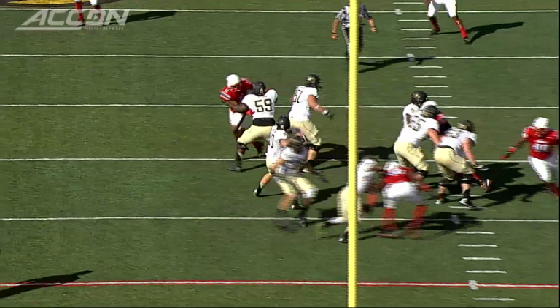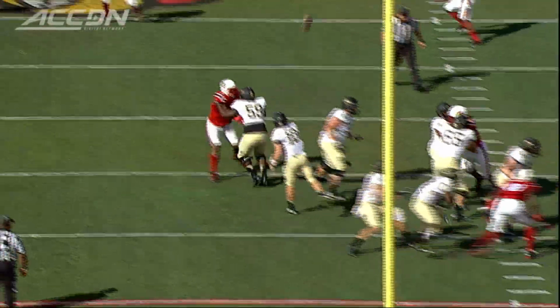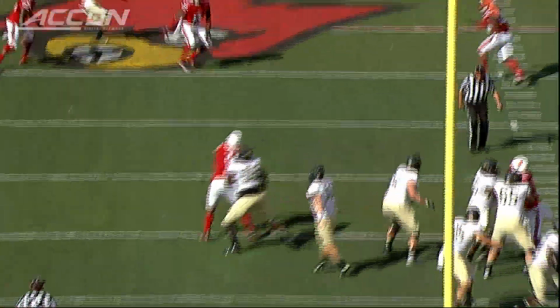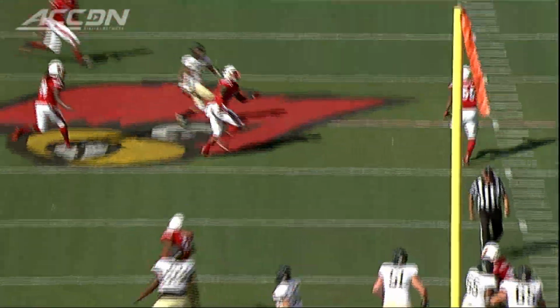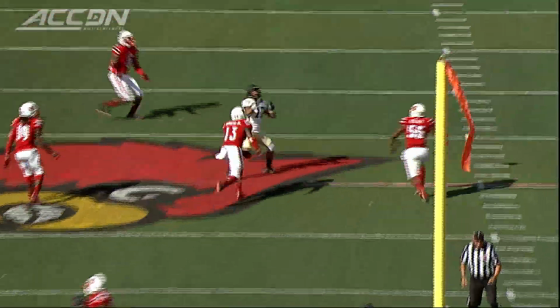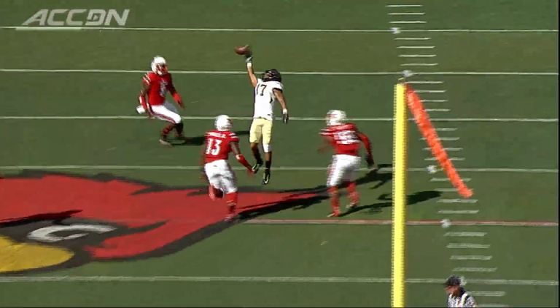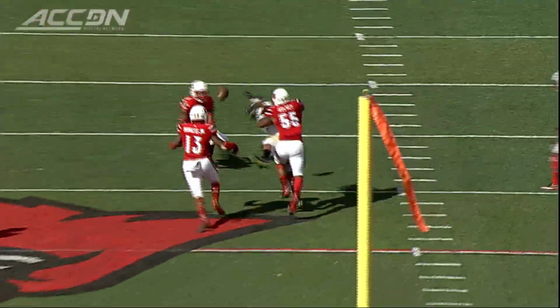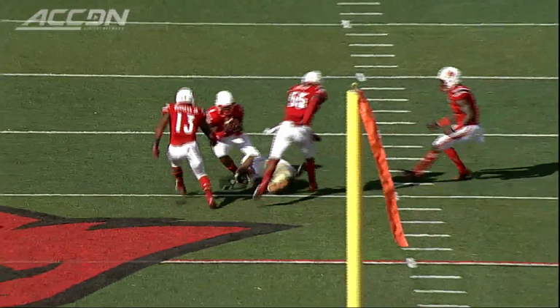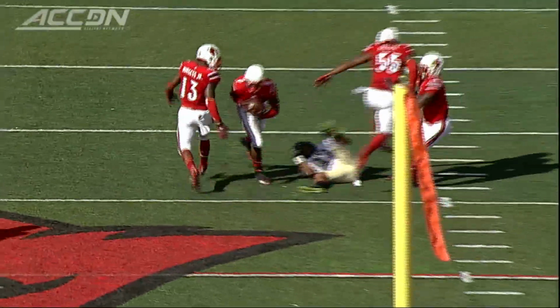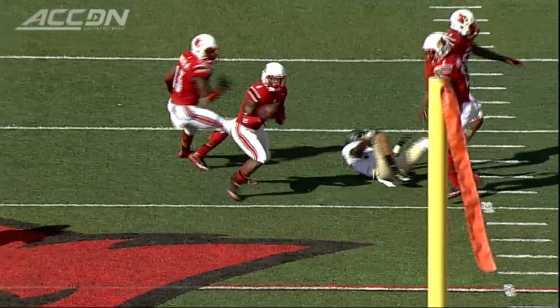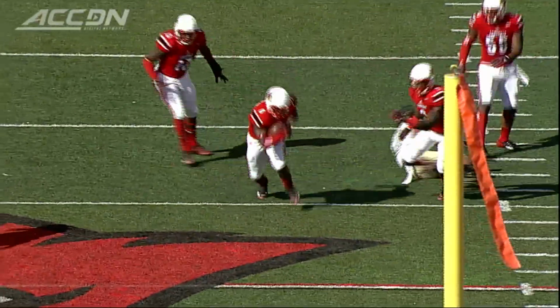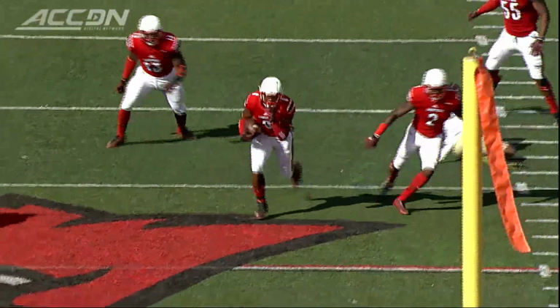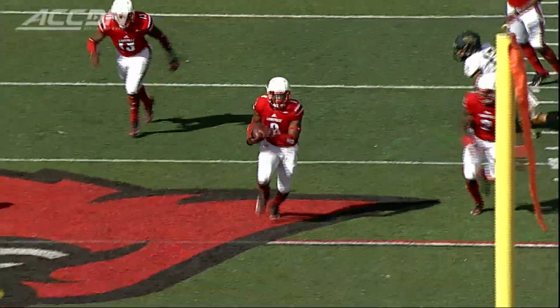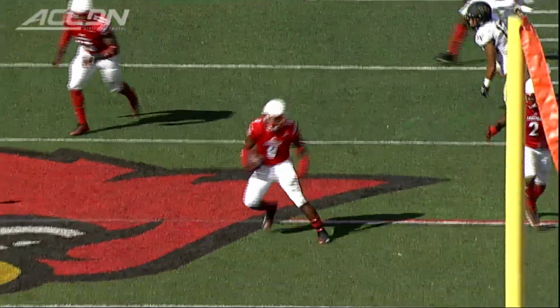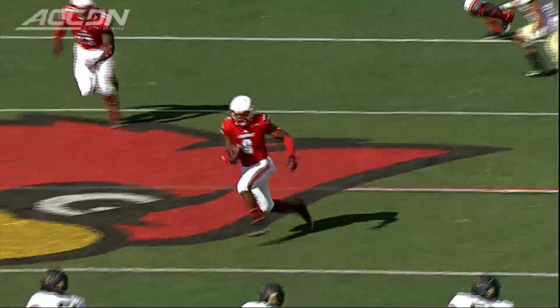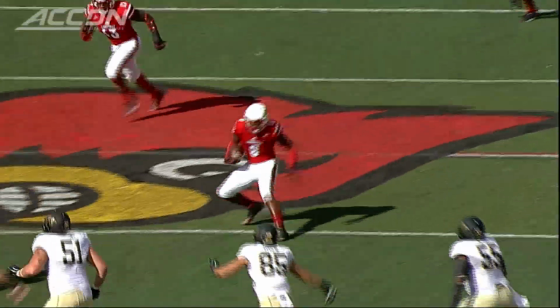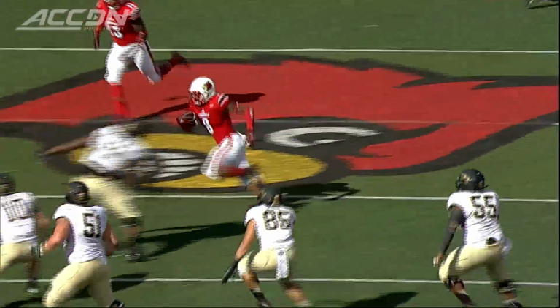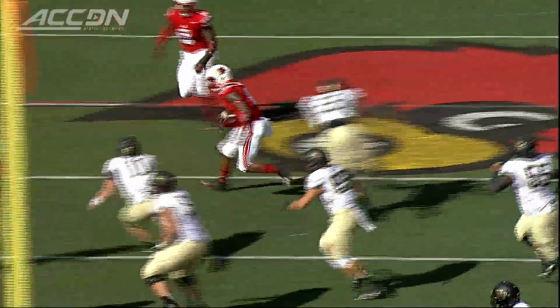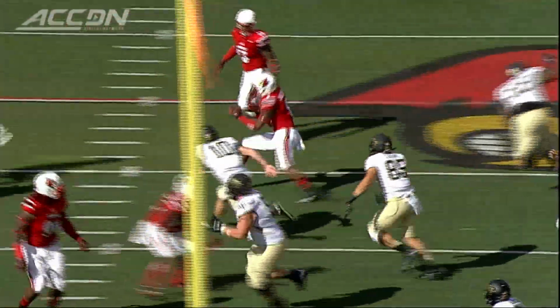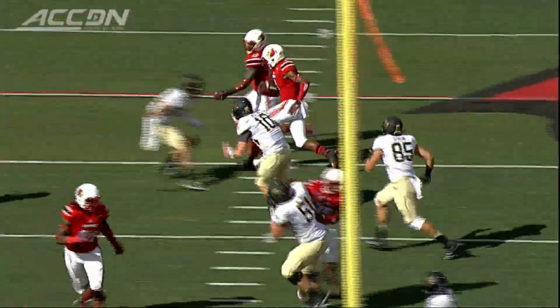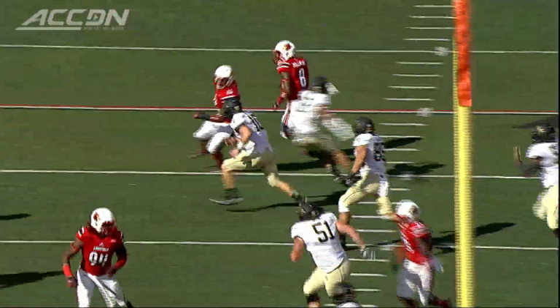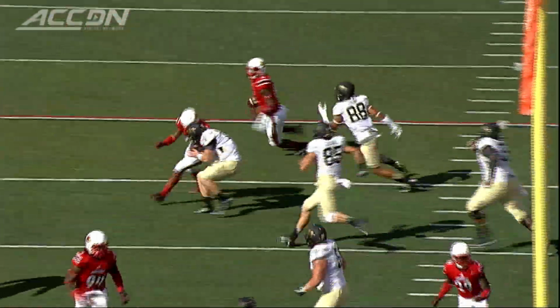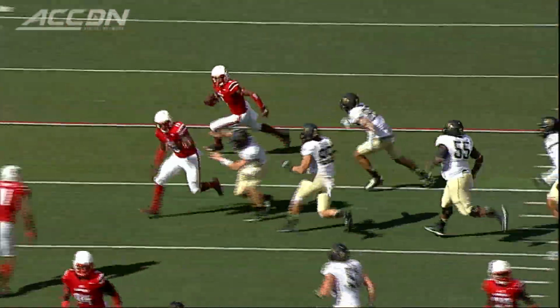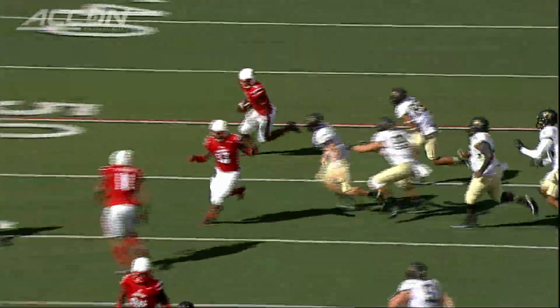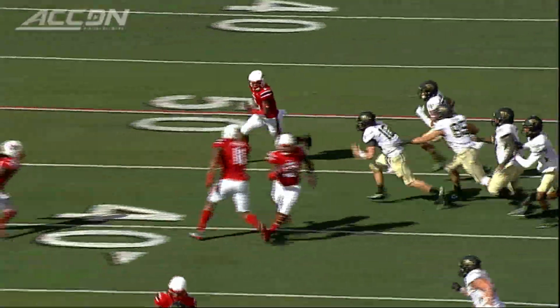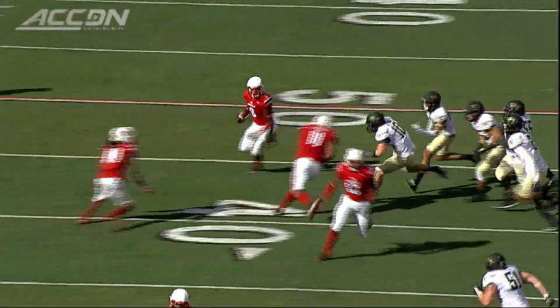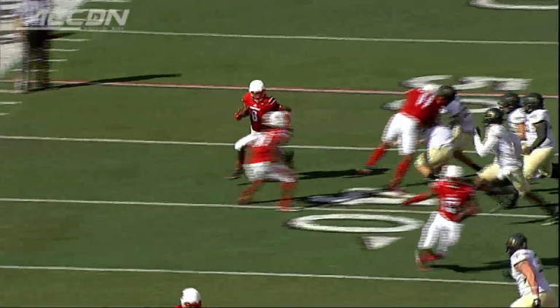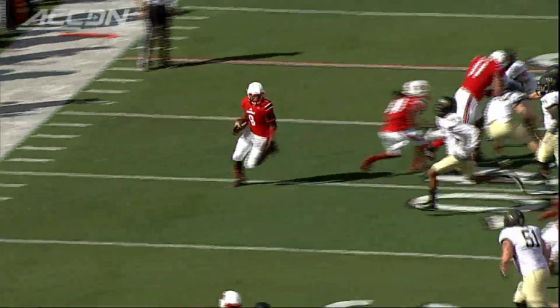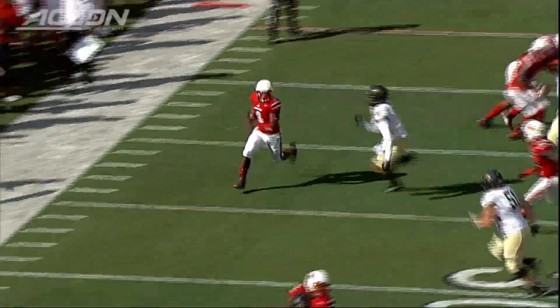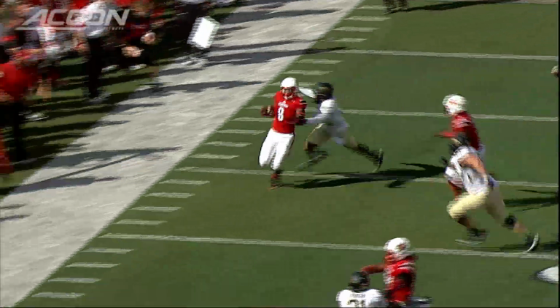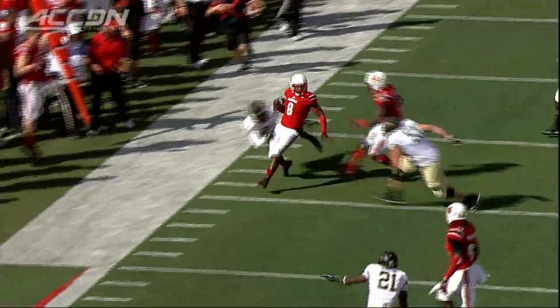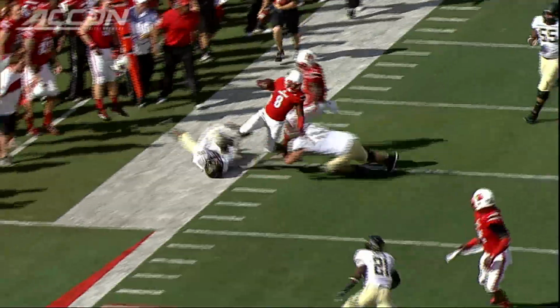Wolfert steps up, throws it deep down the middle of the field, but it's high and it's picked off. Intercepted at the 44-yard line. He's done it again.